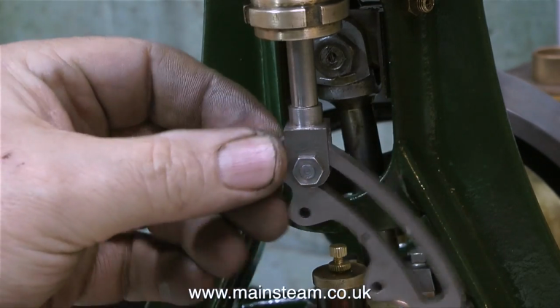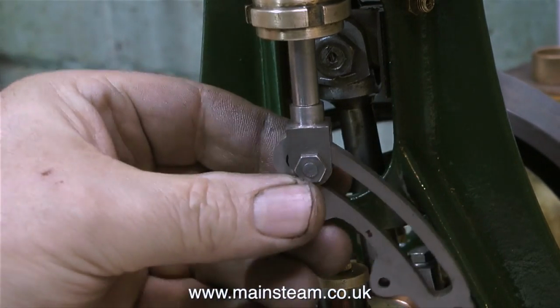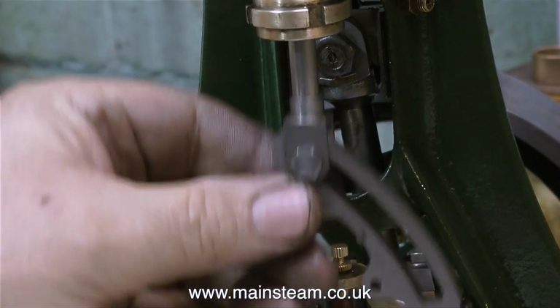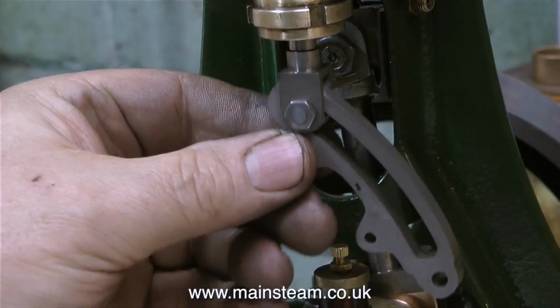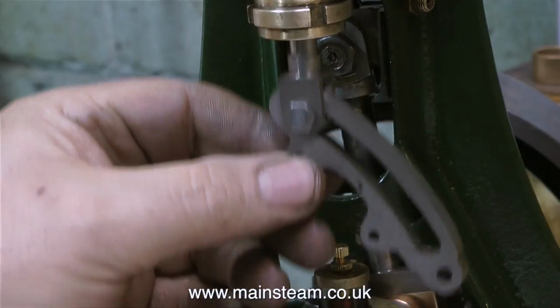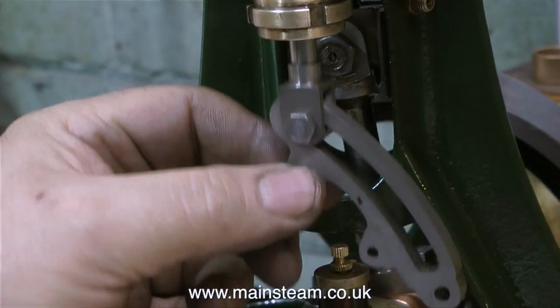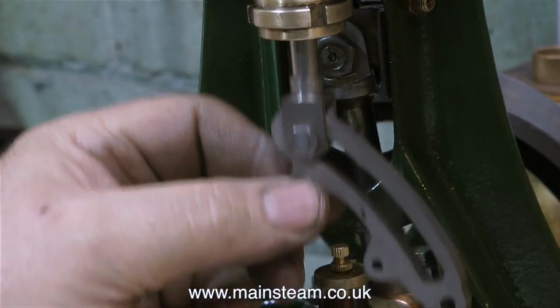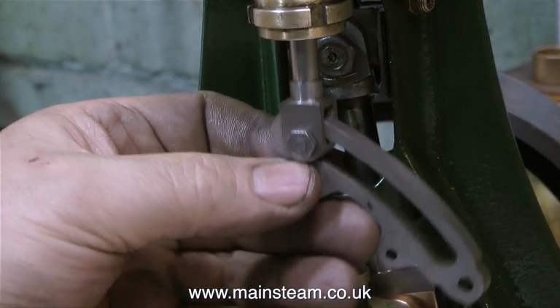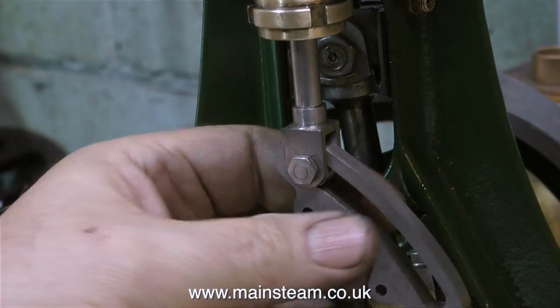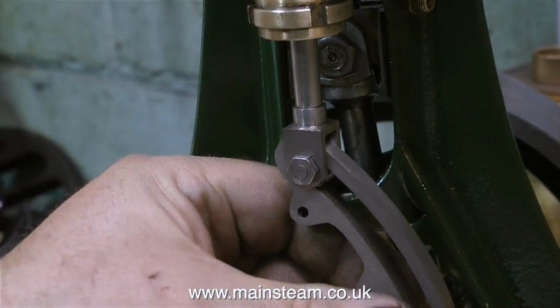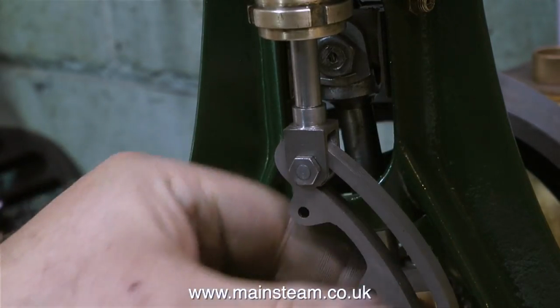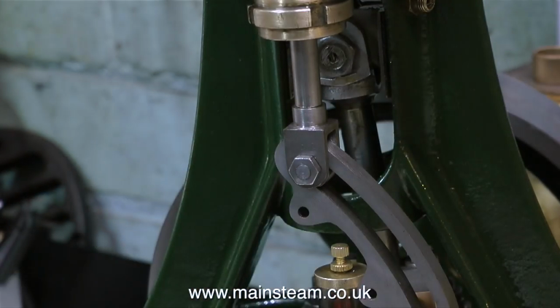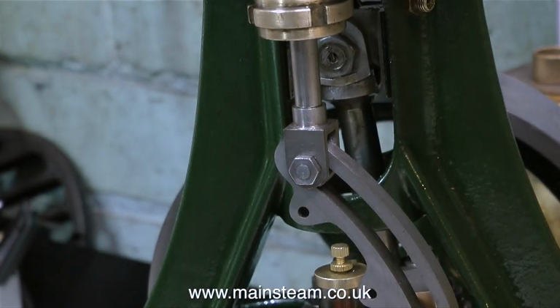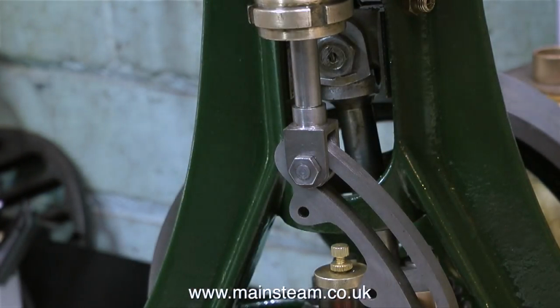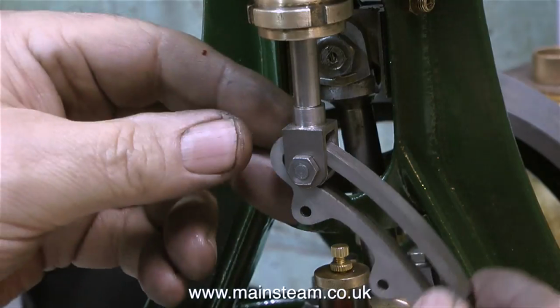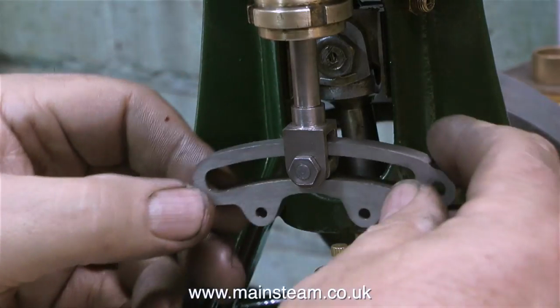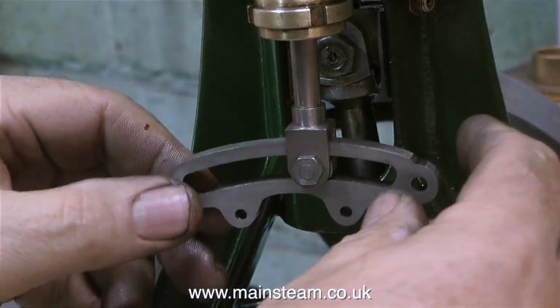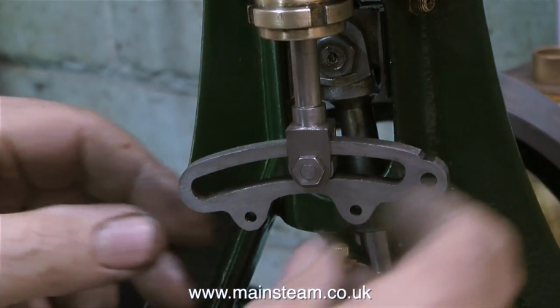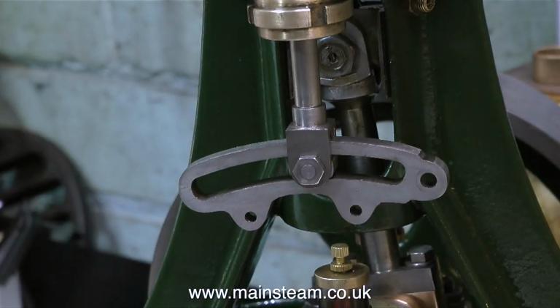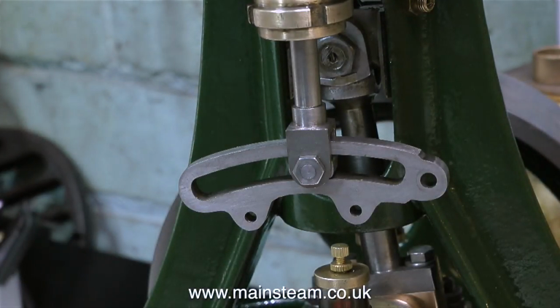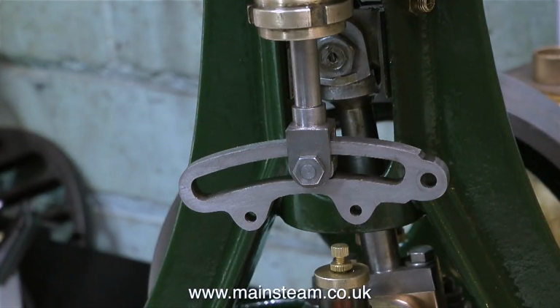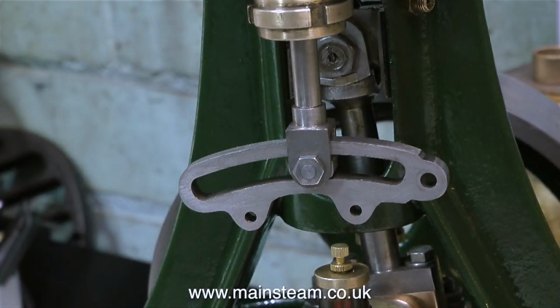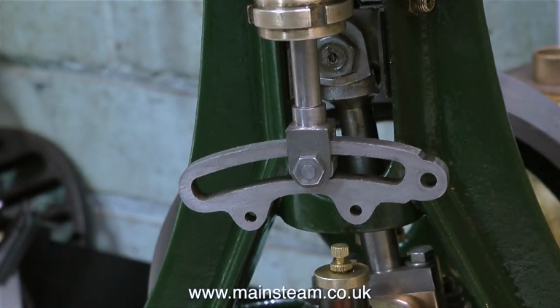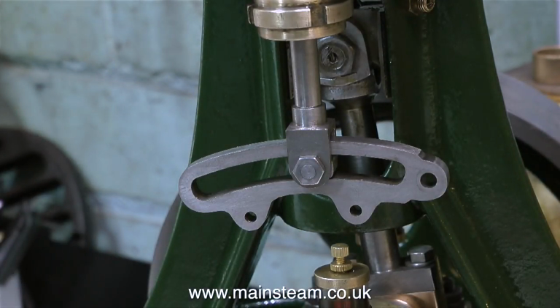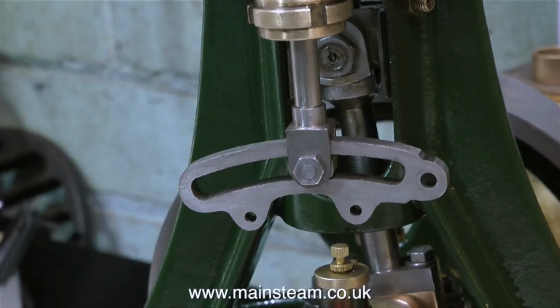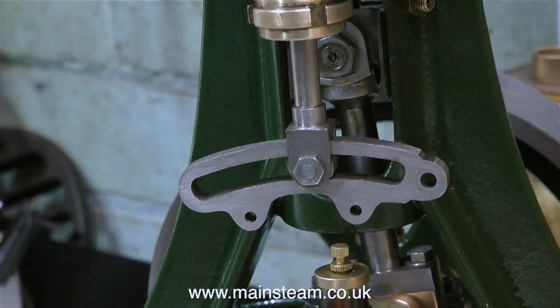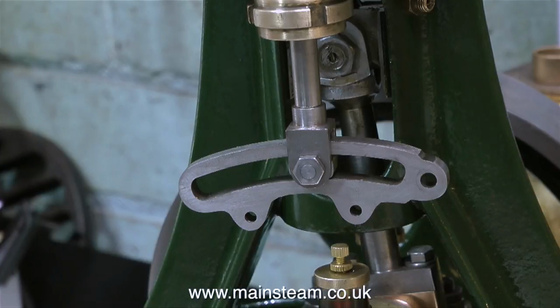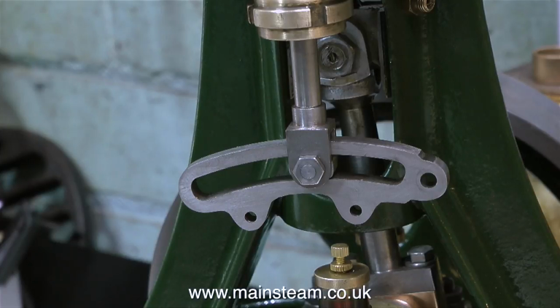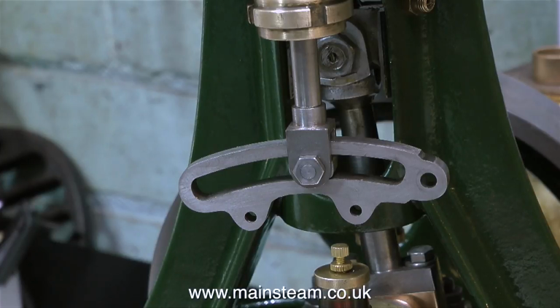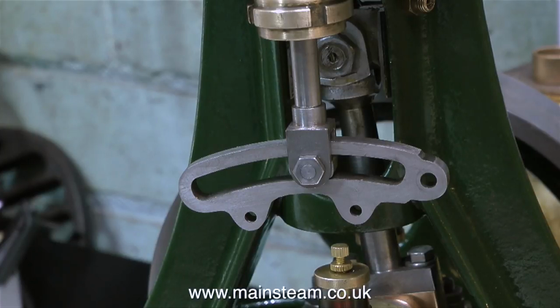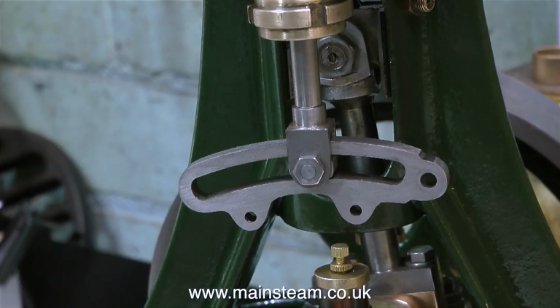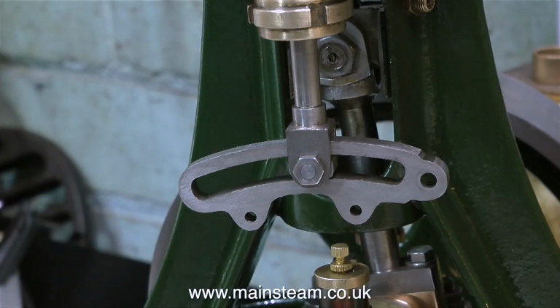What I've tried to show in this episode is something called fitting. It's not good enough to just machine the parts really well - they need fitting together well, and fitting is an art. That's it for this episode, thanks for watching, and I hope you found it useful.